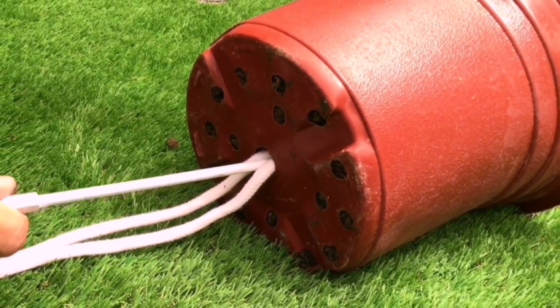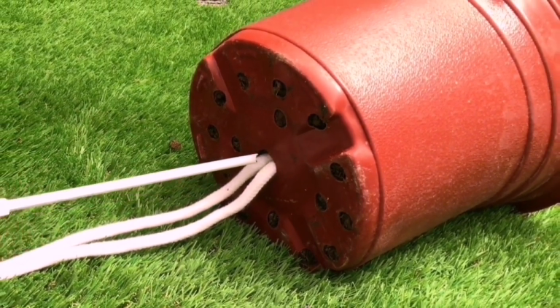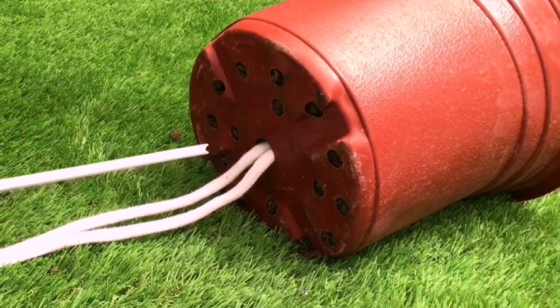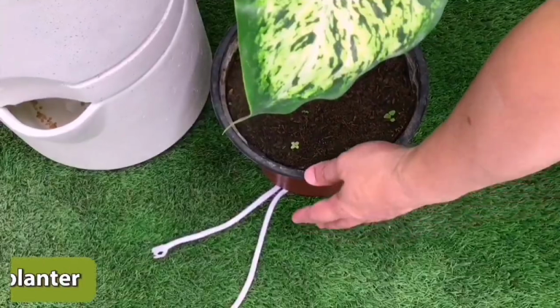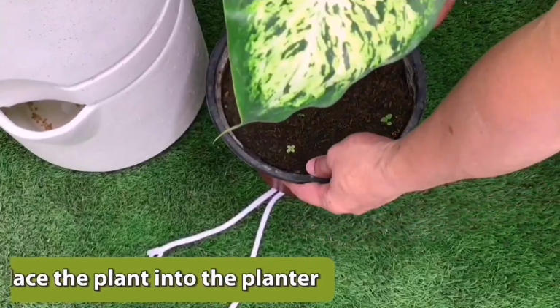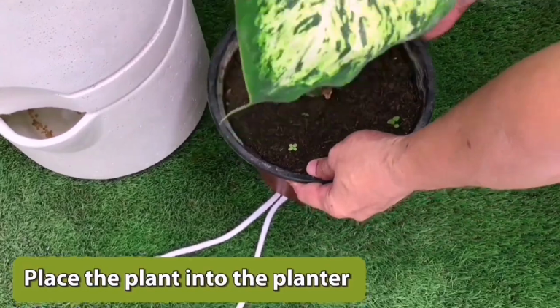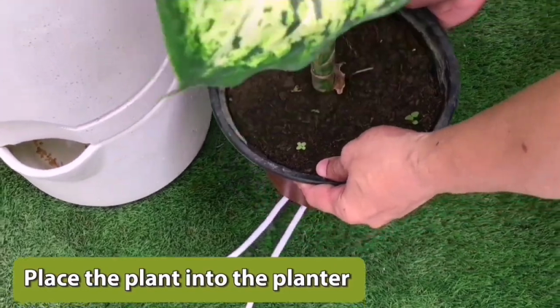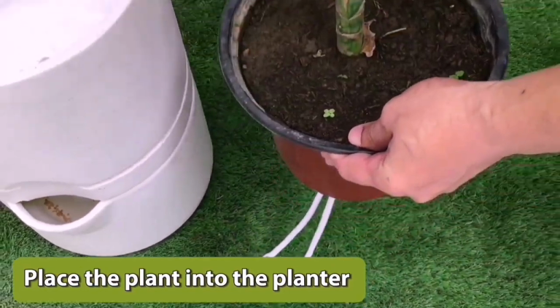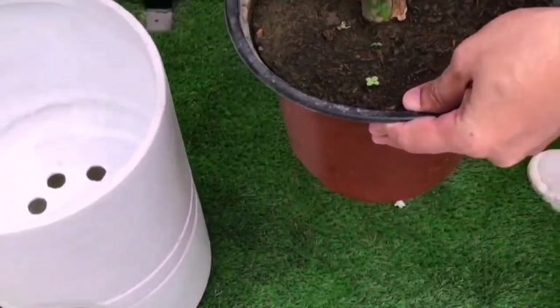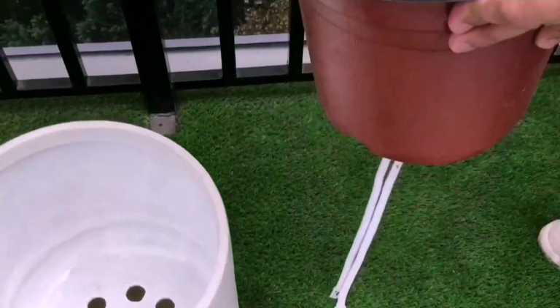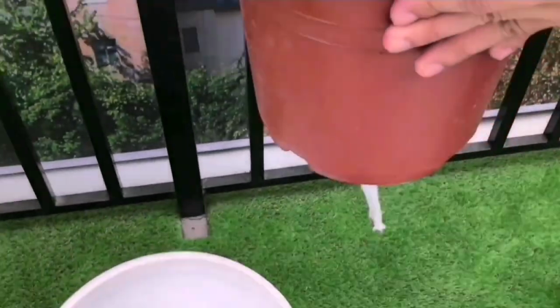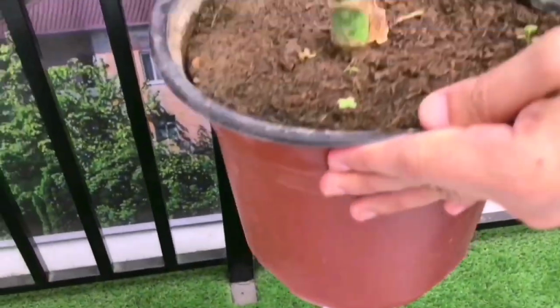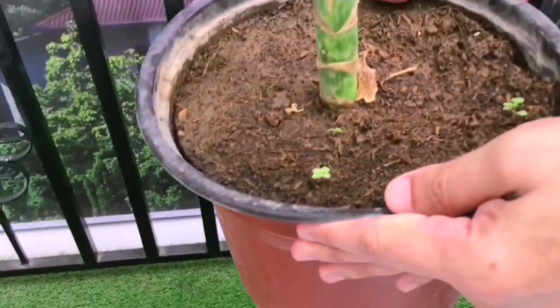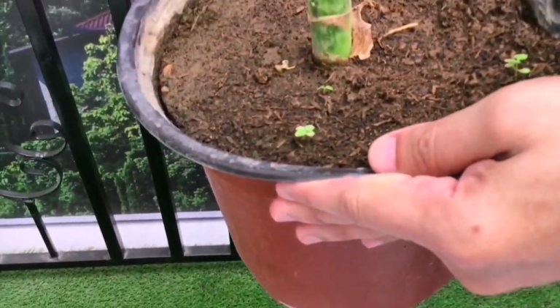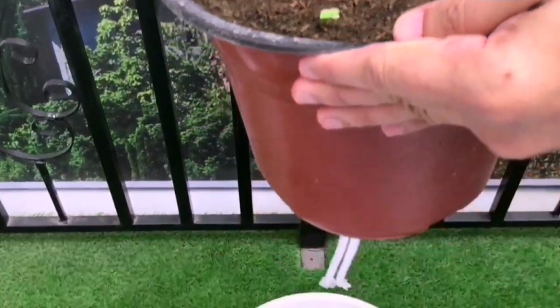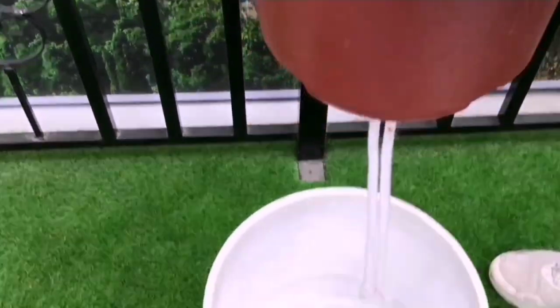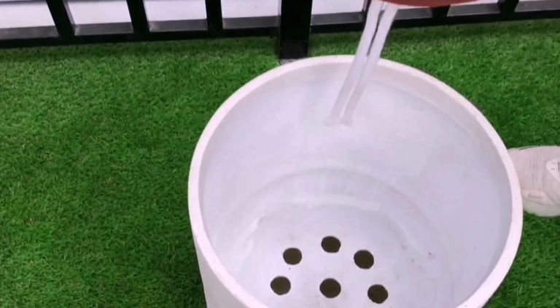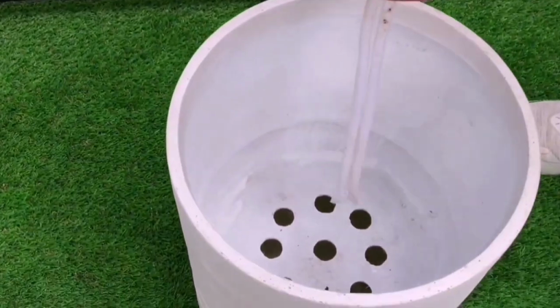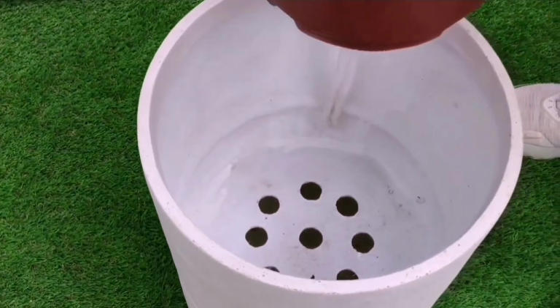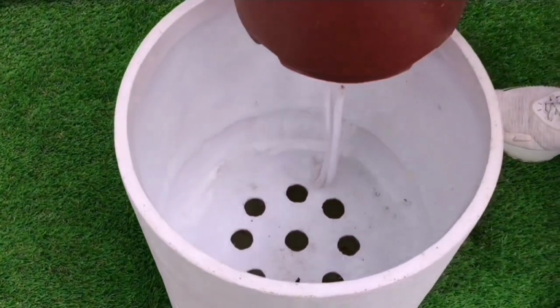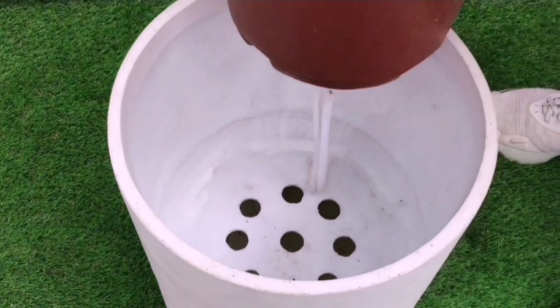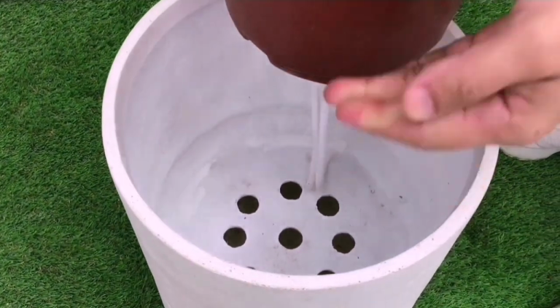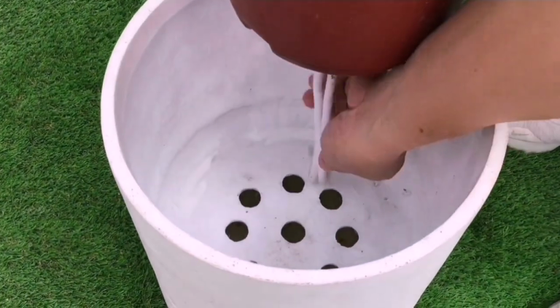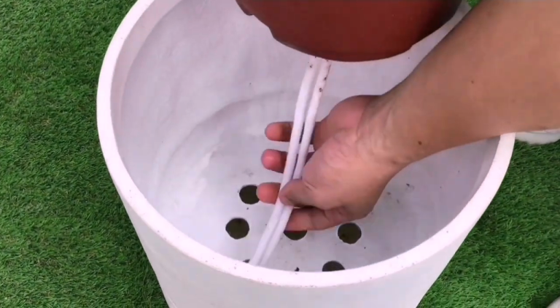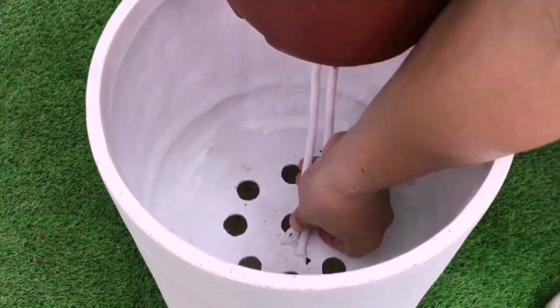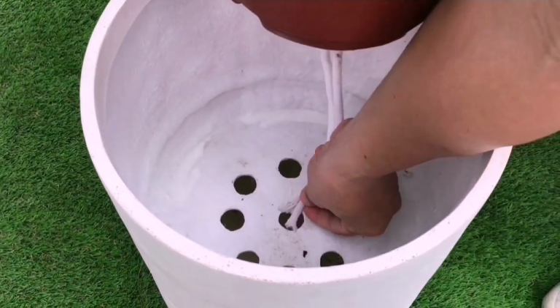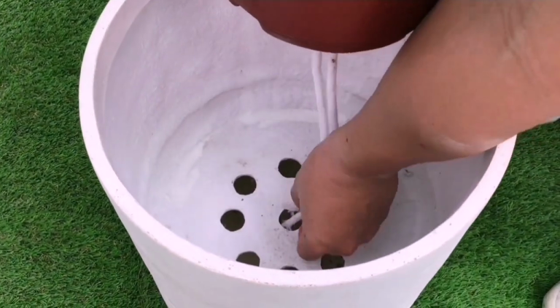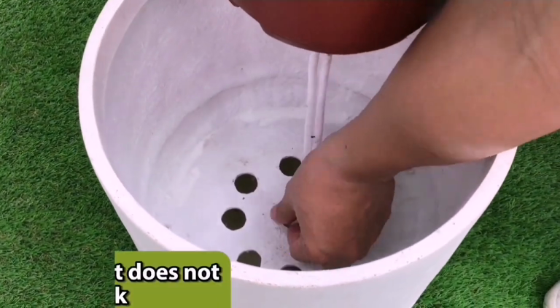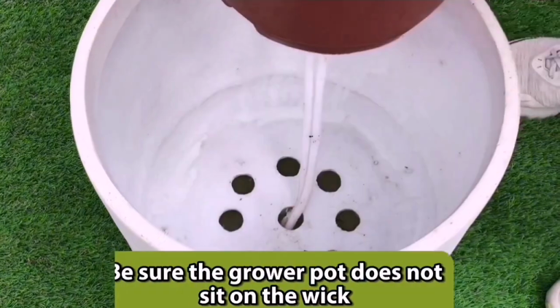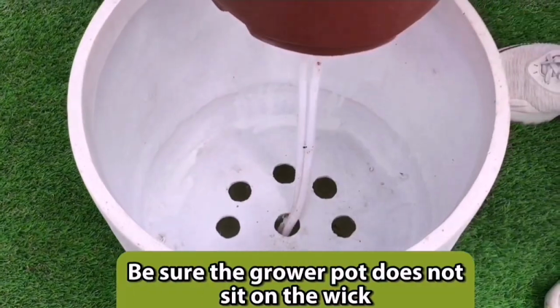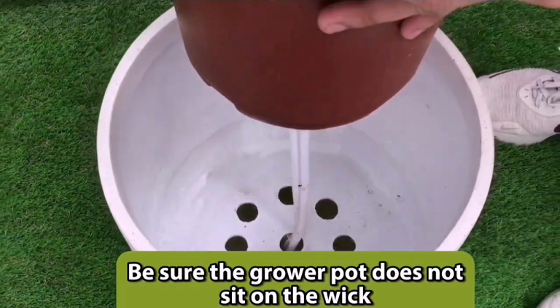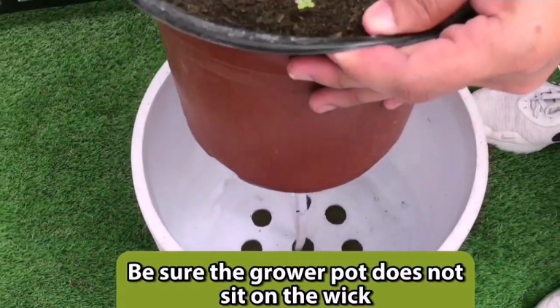Now it's time to place the plant into the planter. Rest the pot on the side of the planter and guide the wick into the hole directly below the wick. The wick needs to hang freely in the water for it to lift water to the soil, so be sure the grower pot does not sit on the wick.